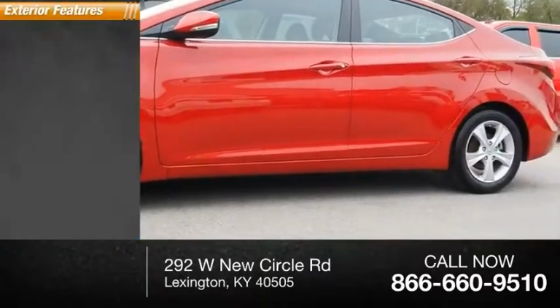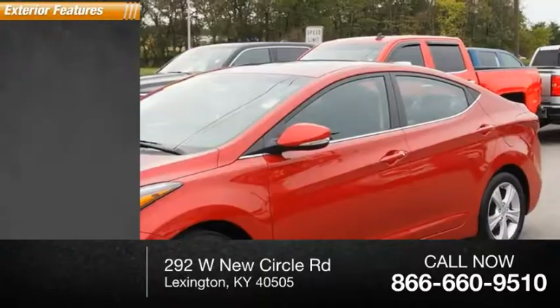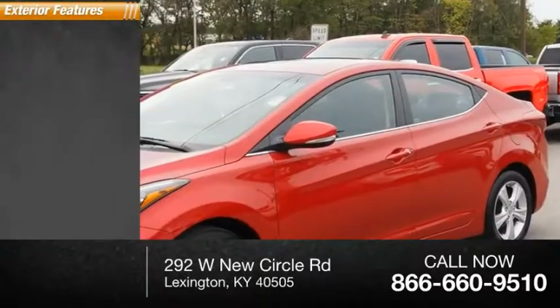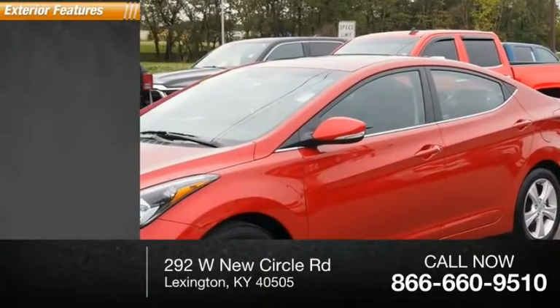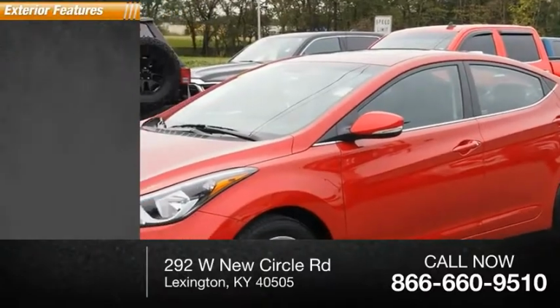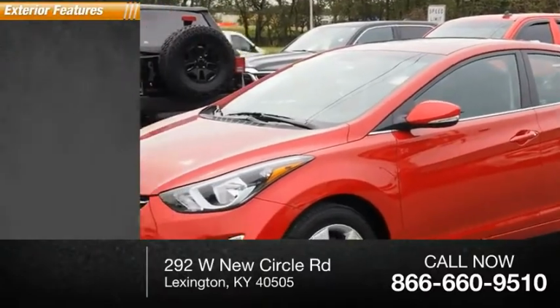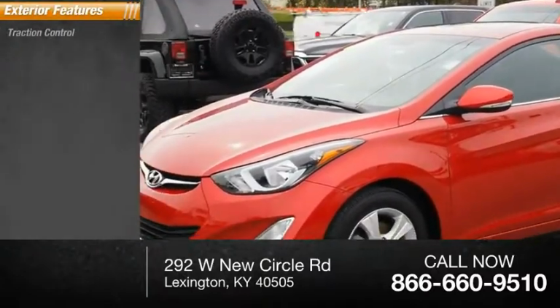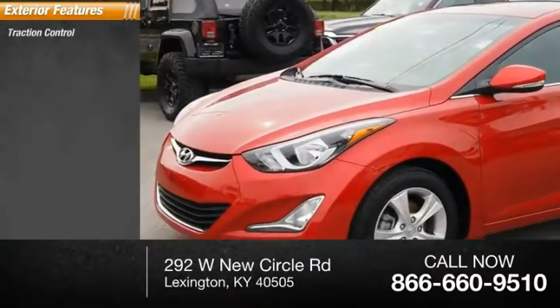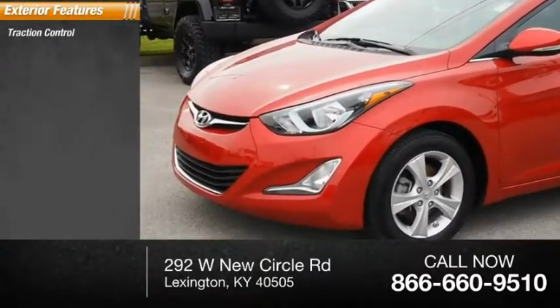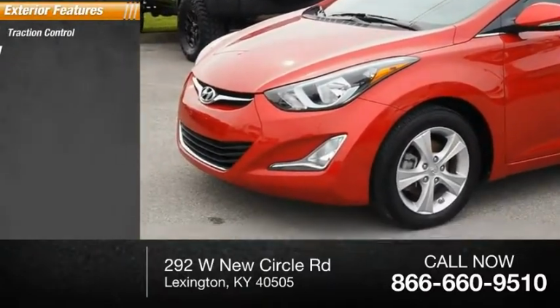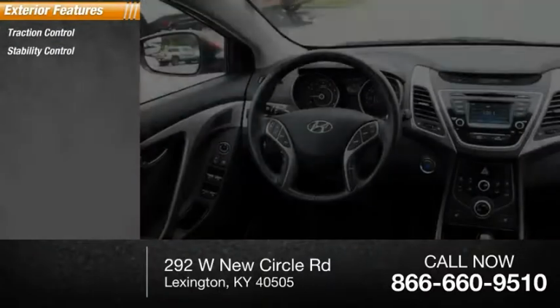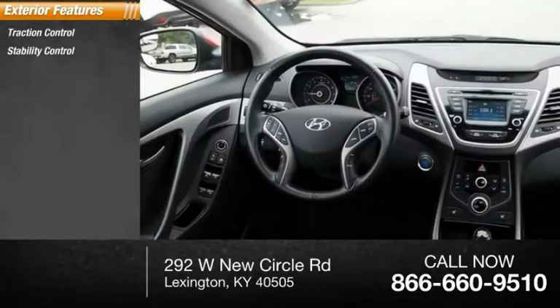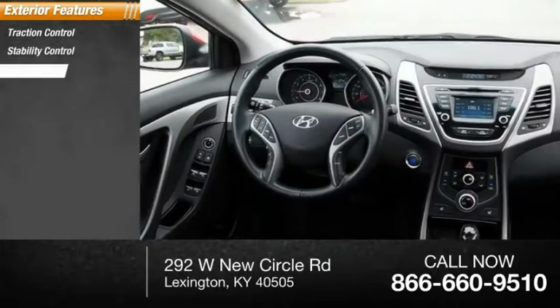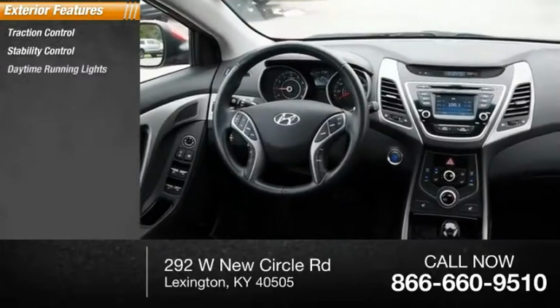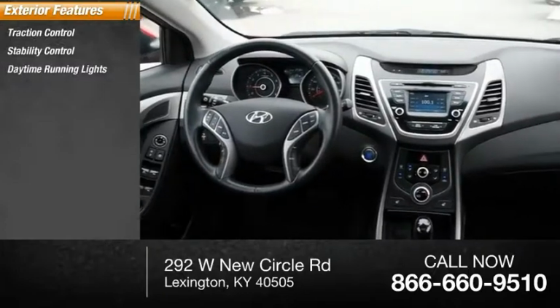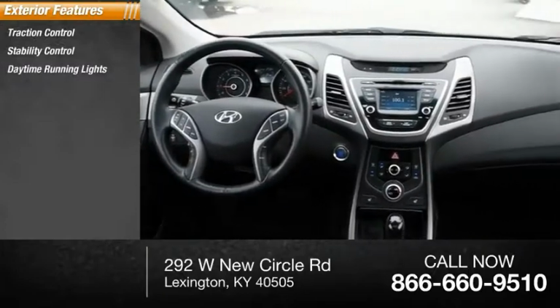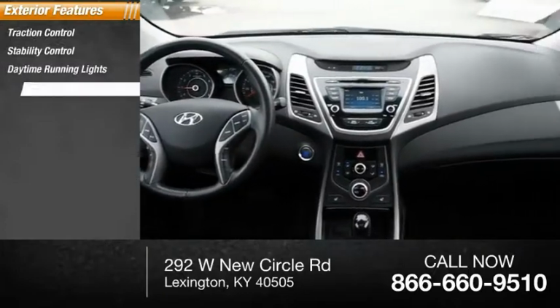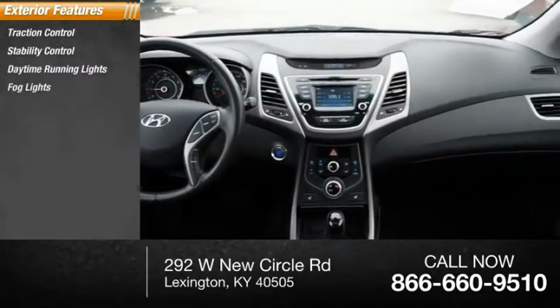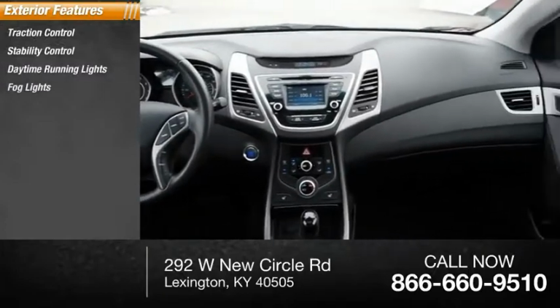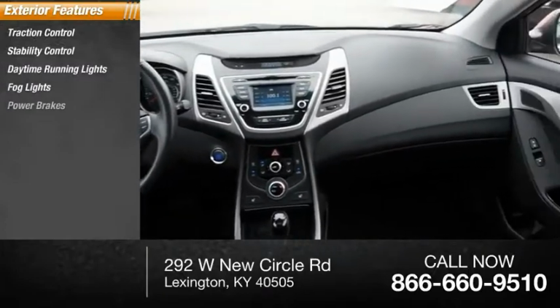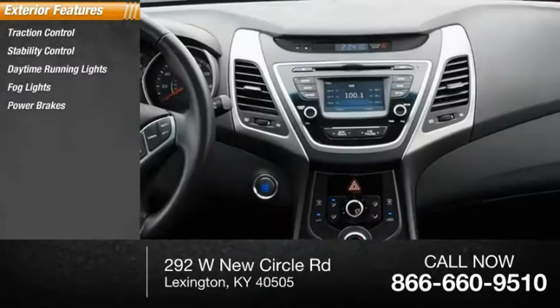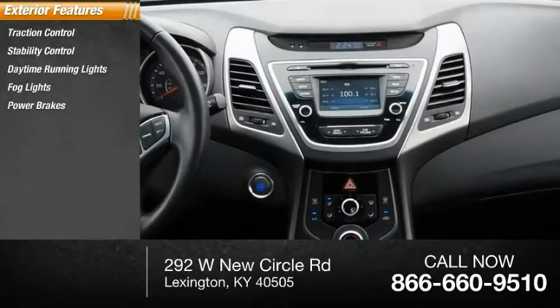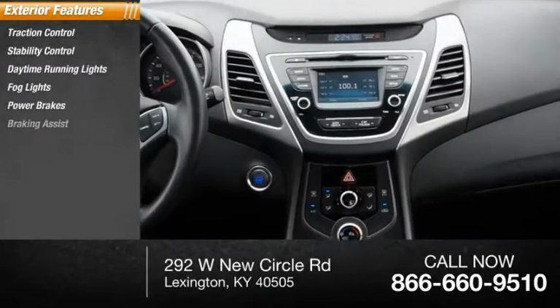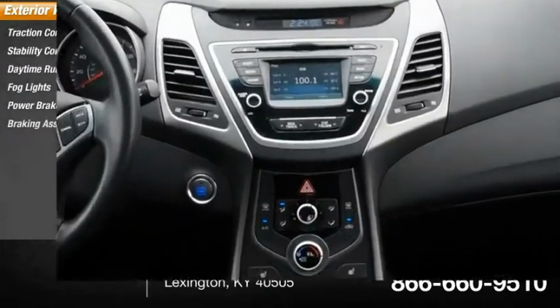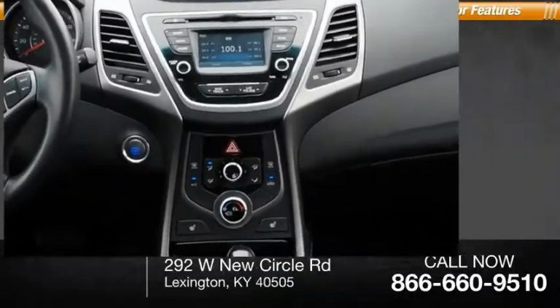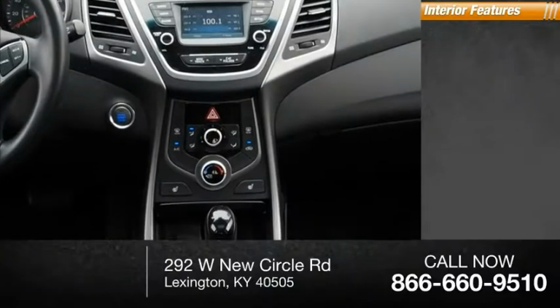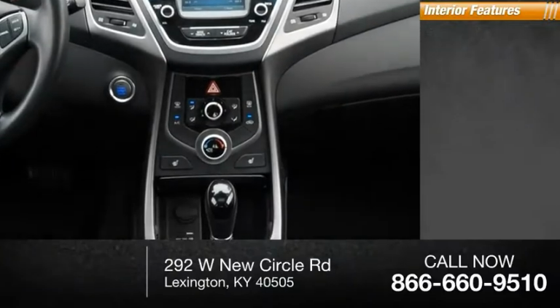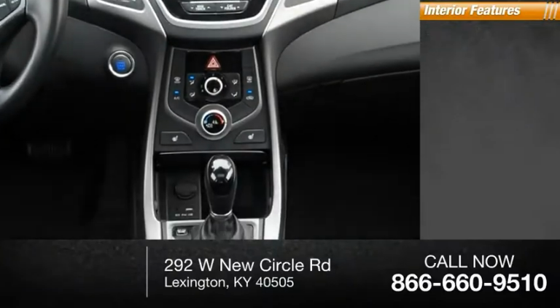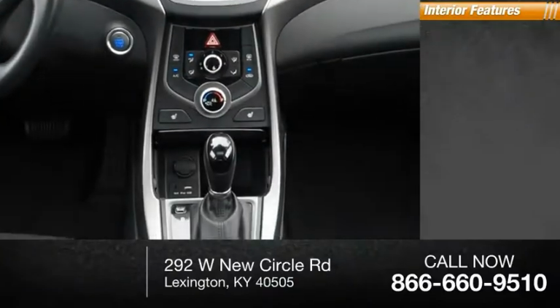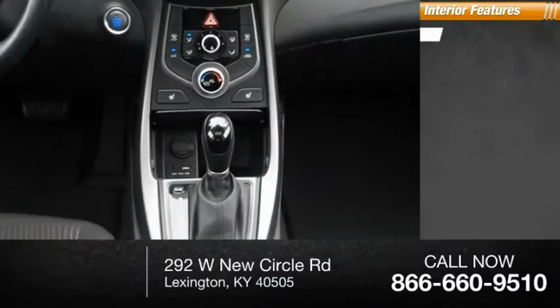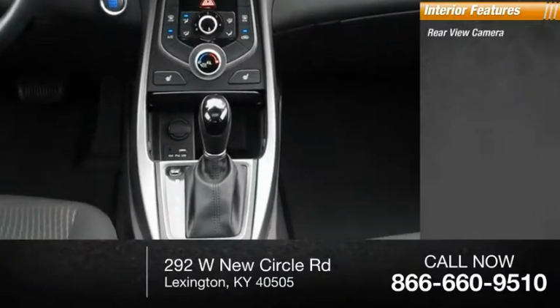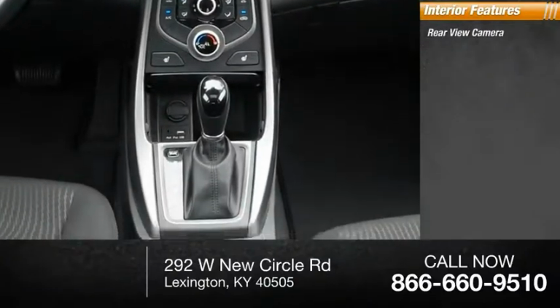Here are some of this vehicle's great options: traction control, stability control, daytime running lights, fog lights, power brakes, braking assist. Inside you'll find a rear view camera.